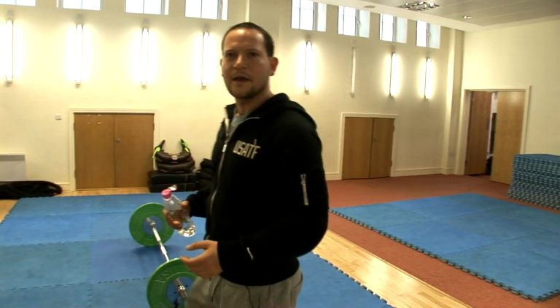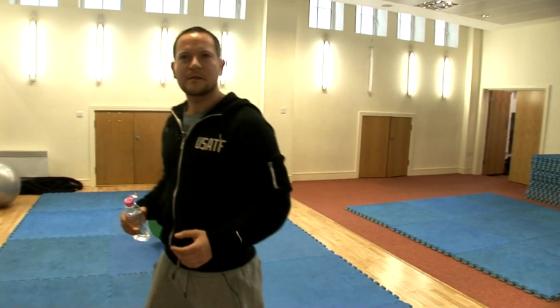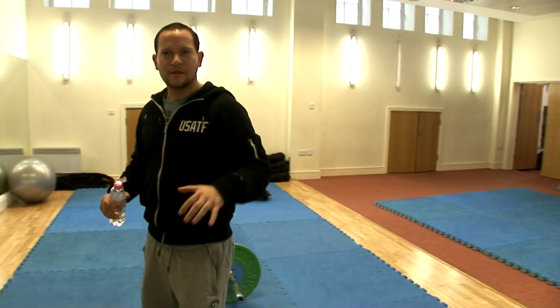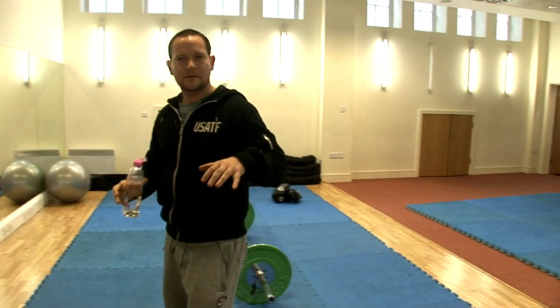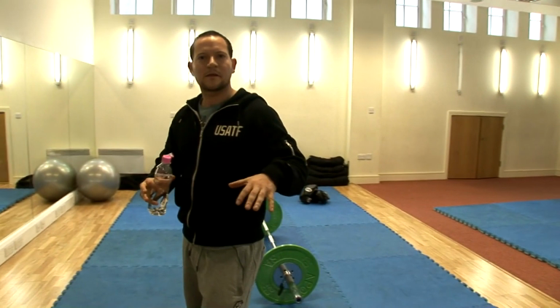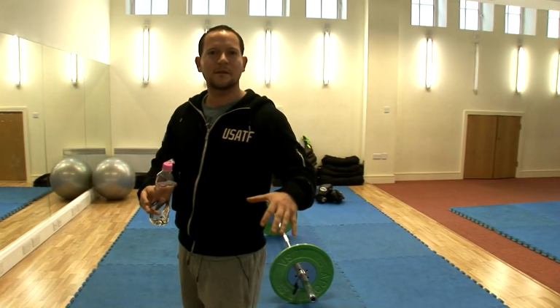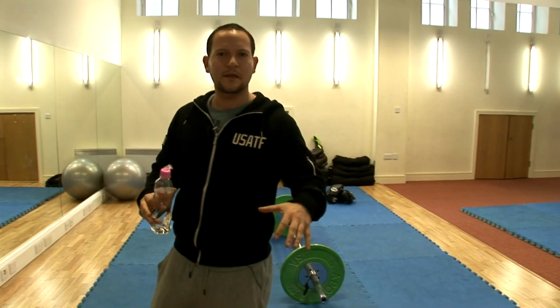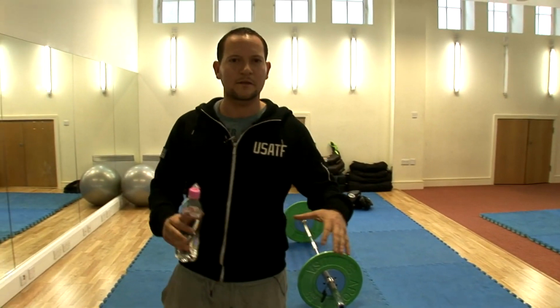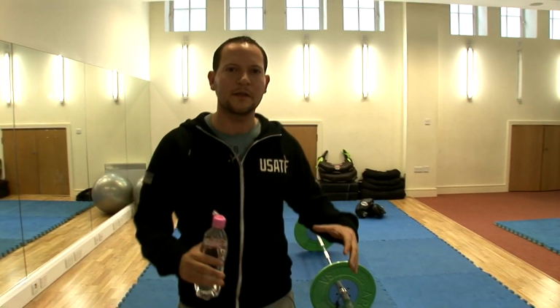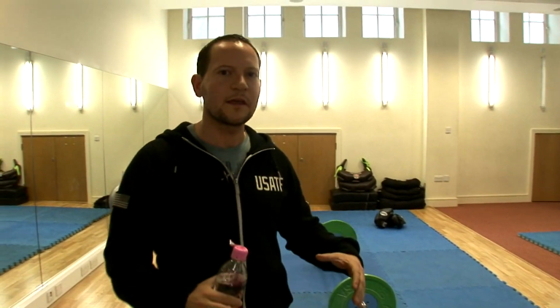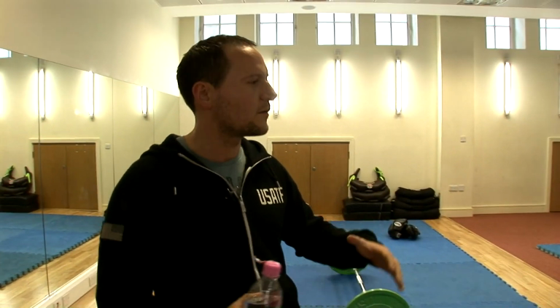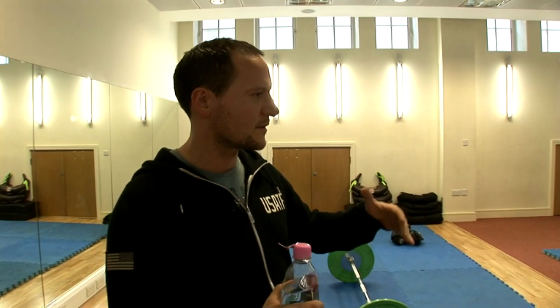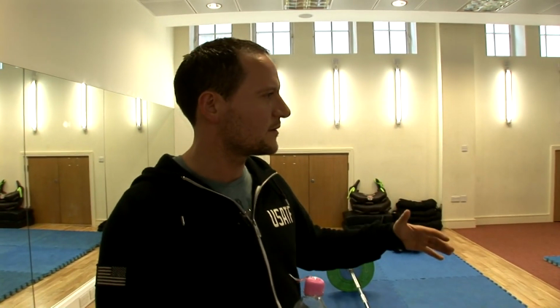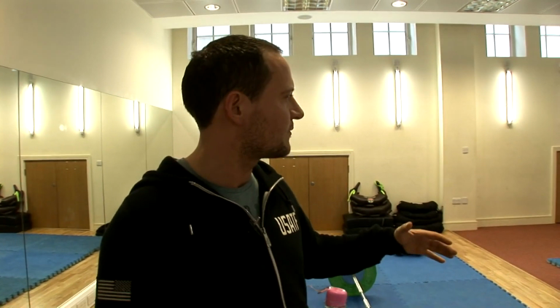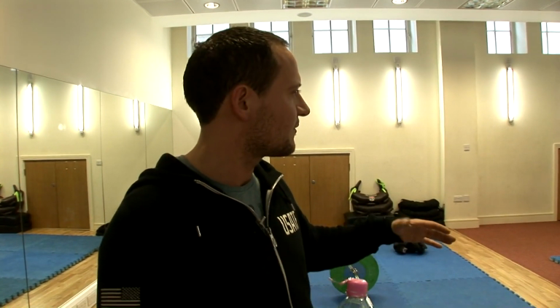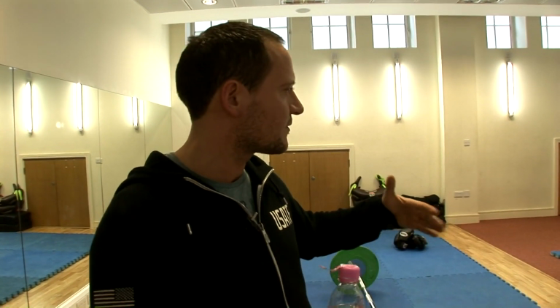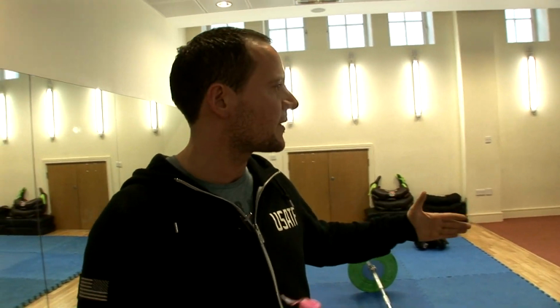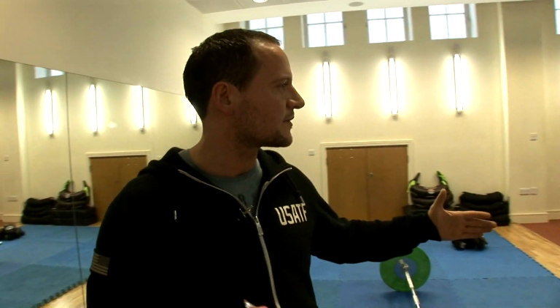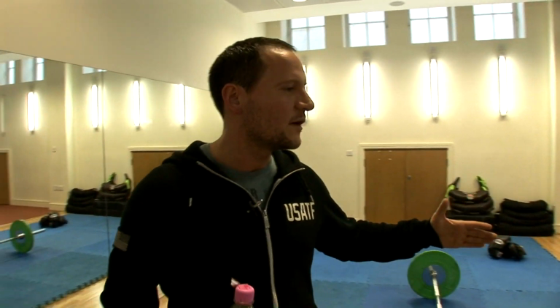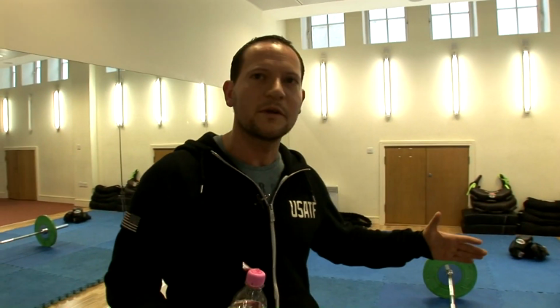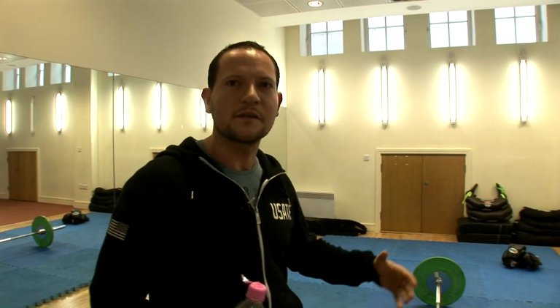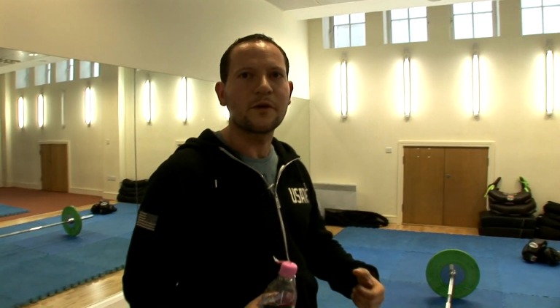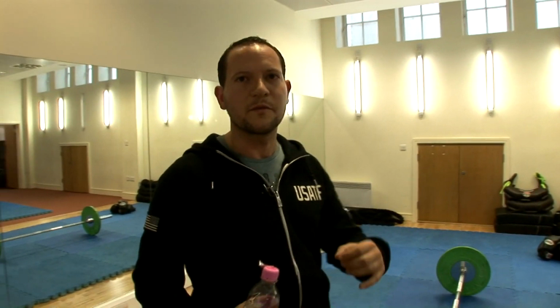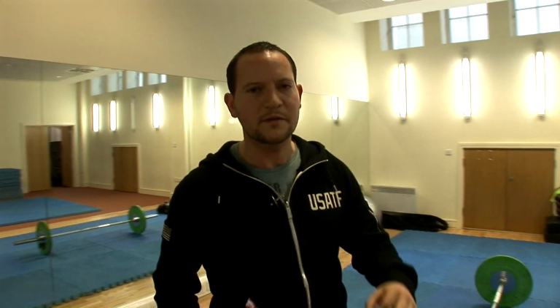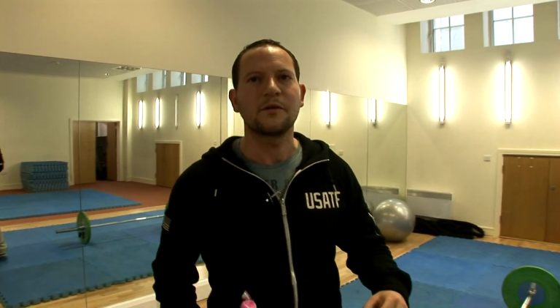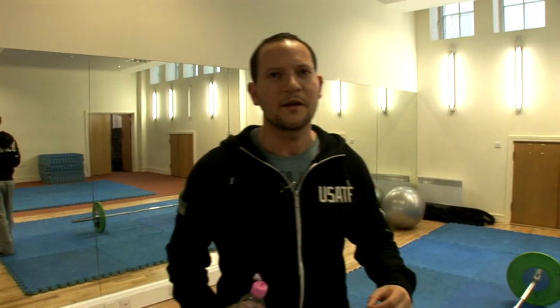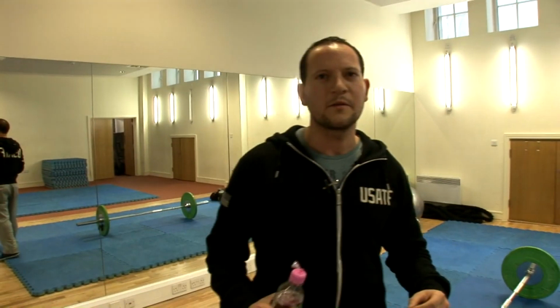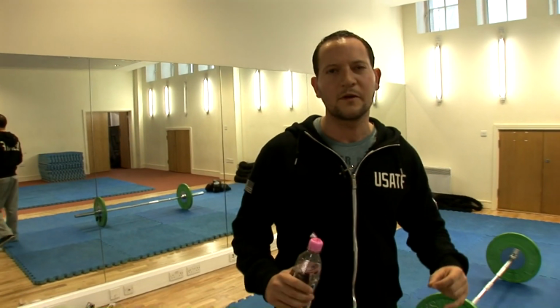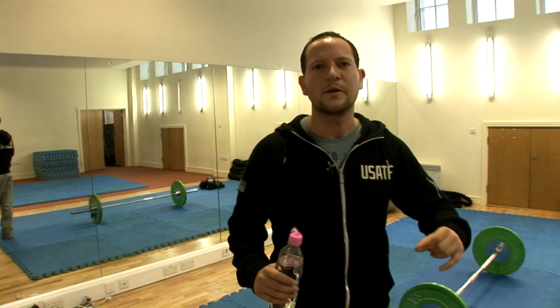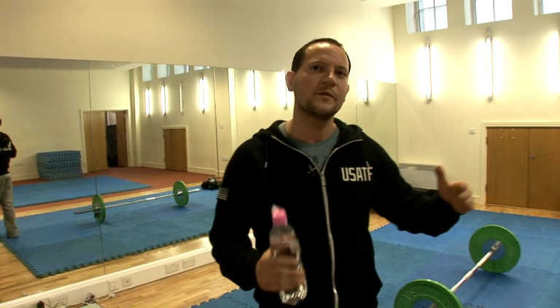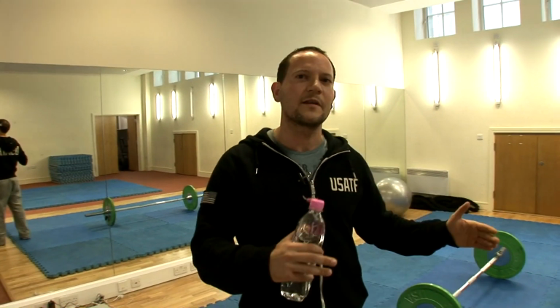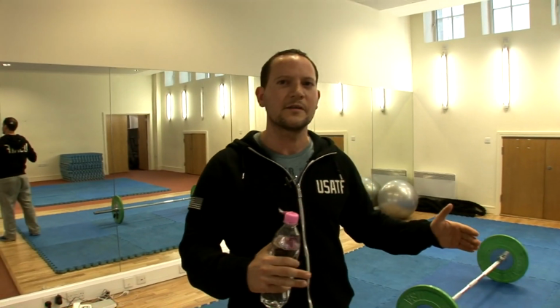And this studio, as you can see, is quite exclusive. We have a lot of space, which is great for personal training one-on-one with clients.